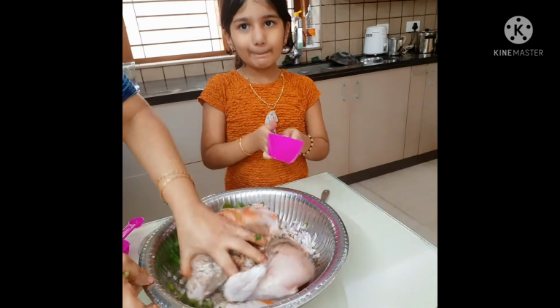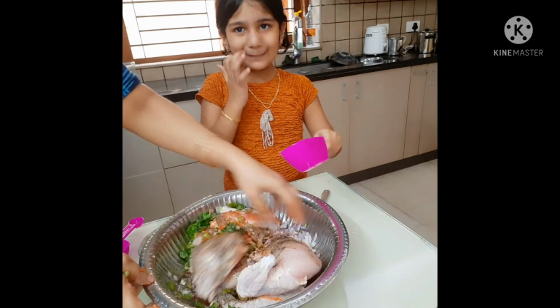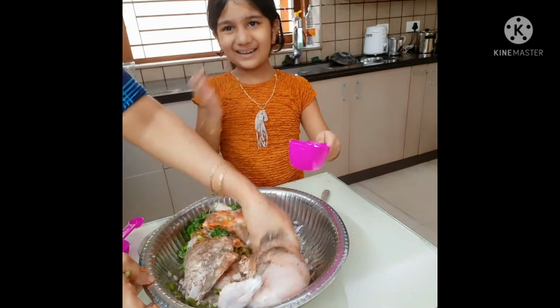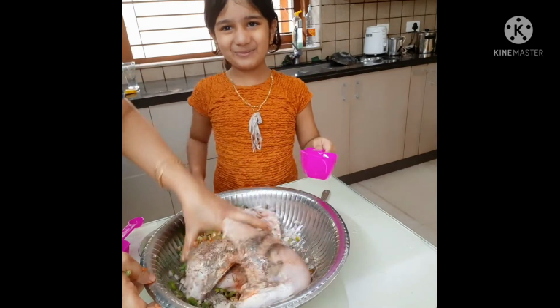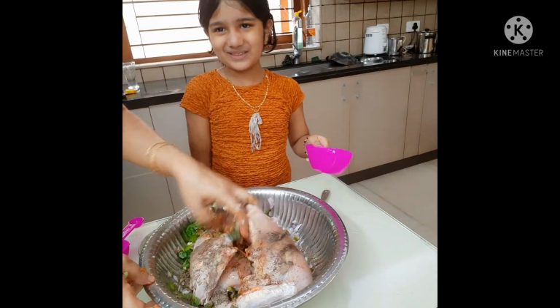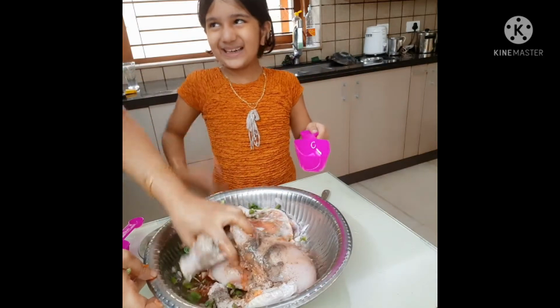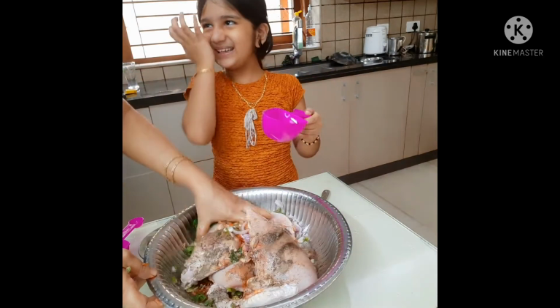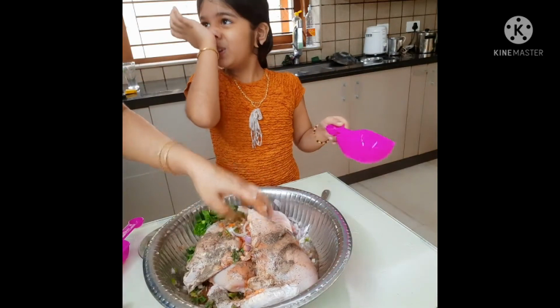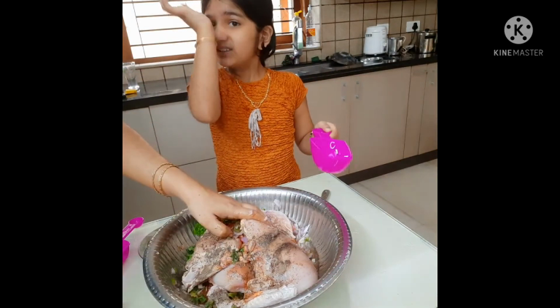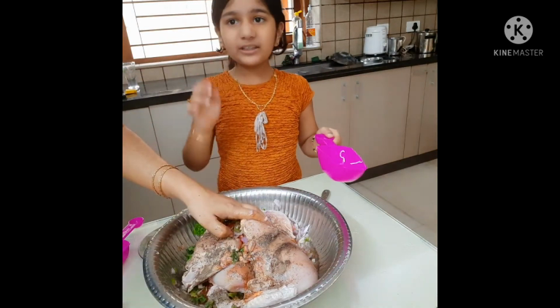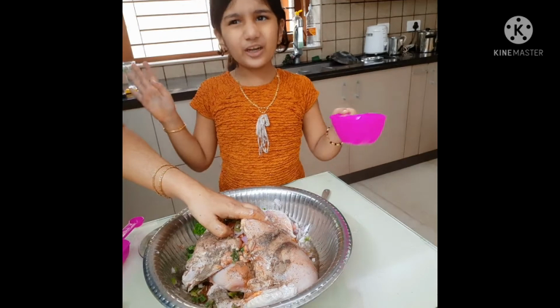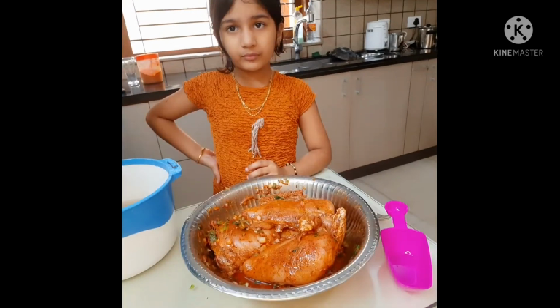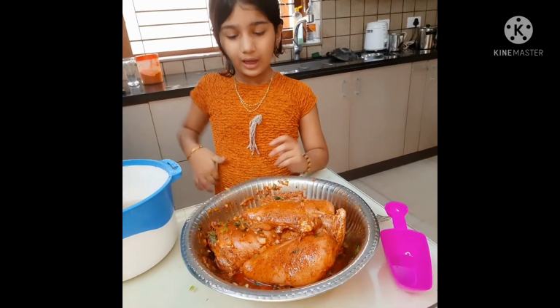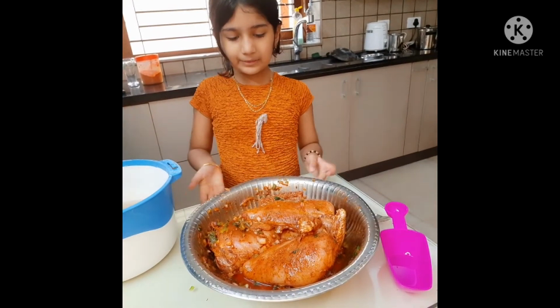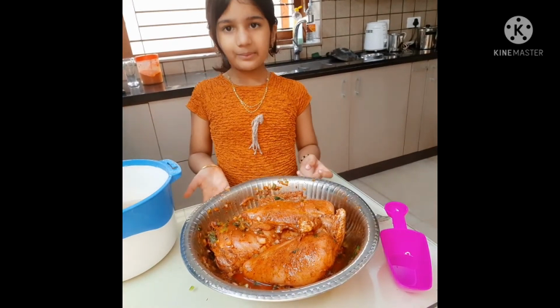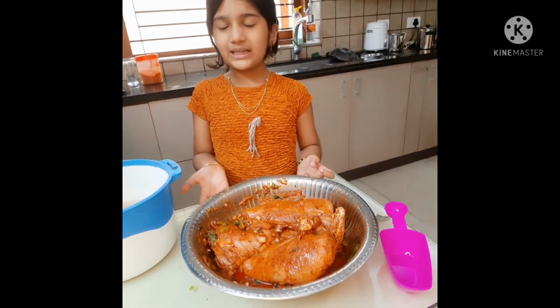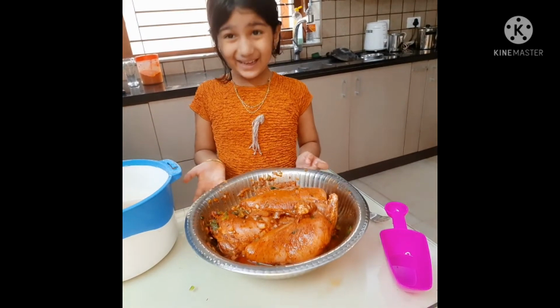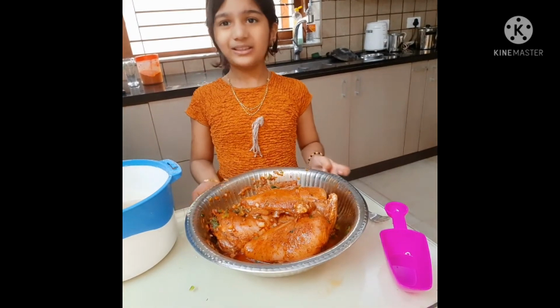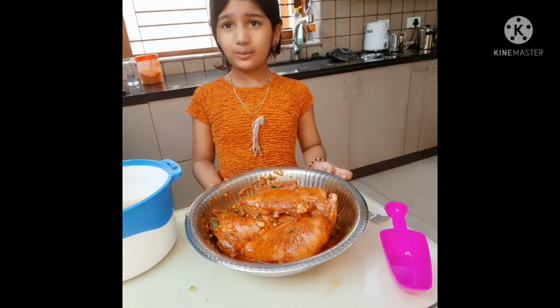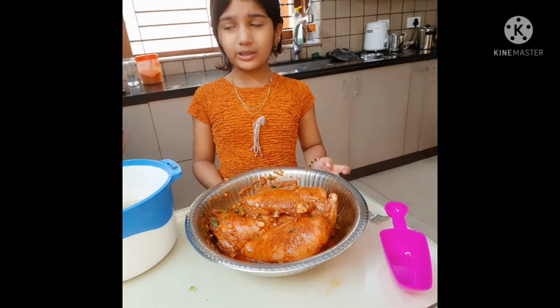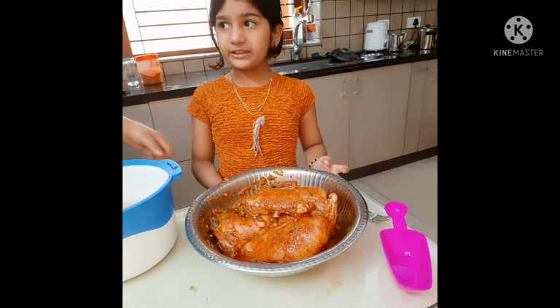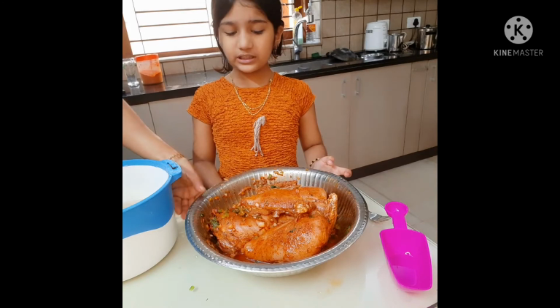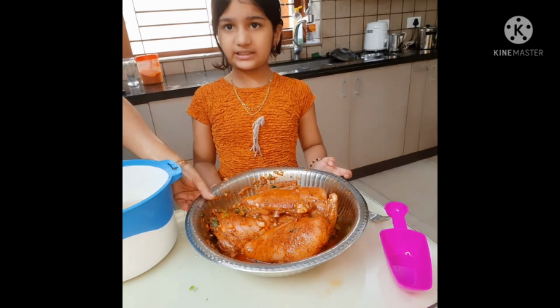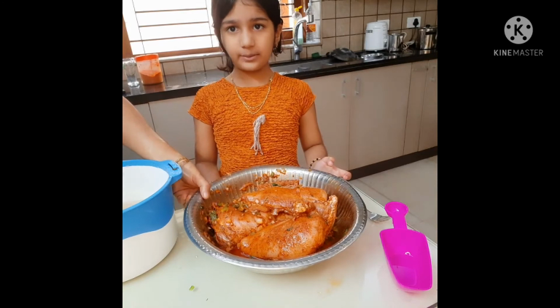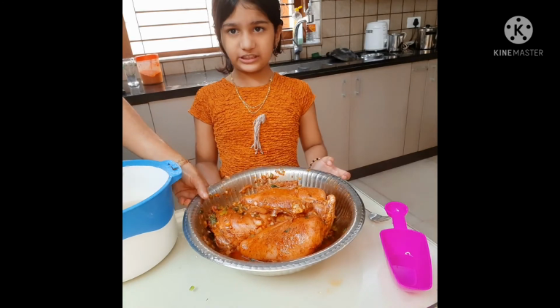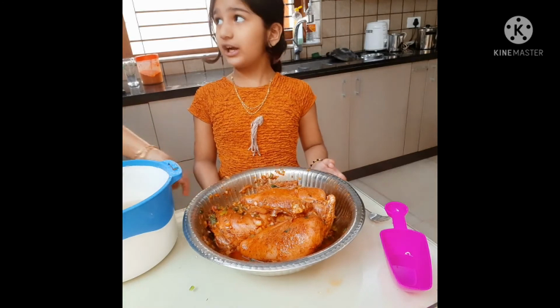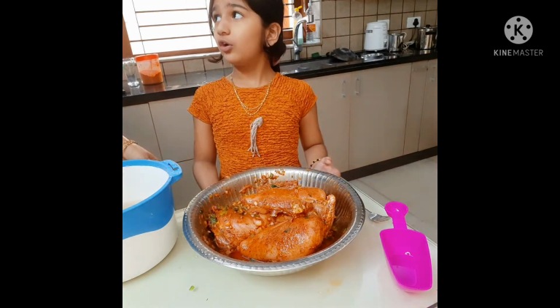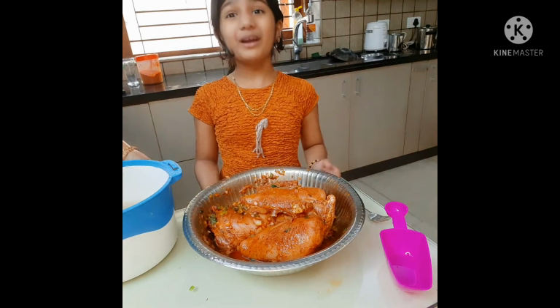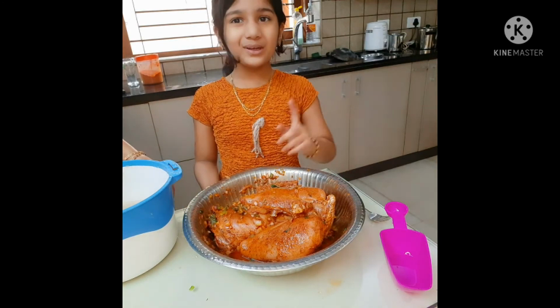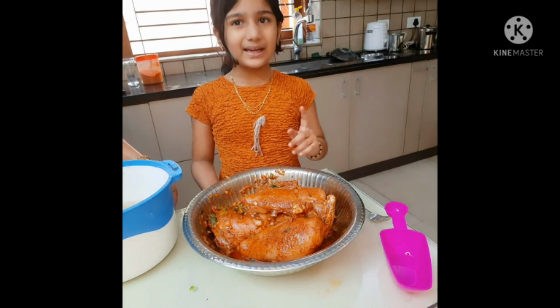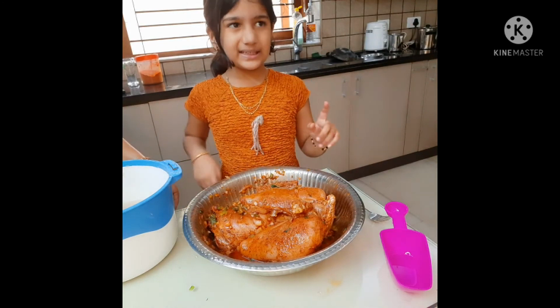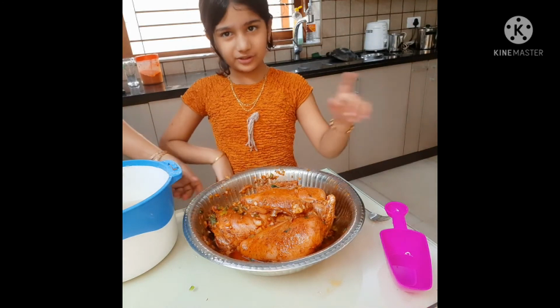Now I will try everything I put in here. I will try it. I will add a recipe for the salad.